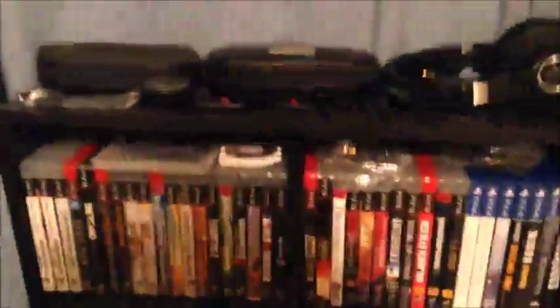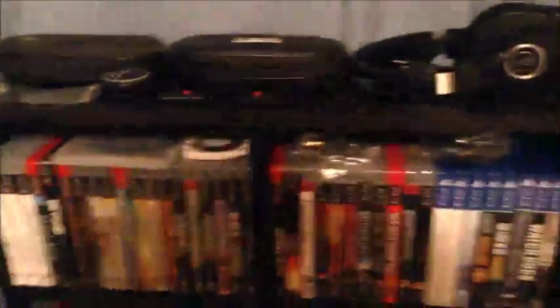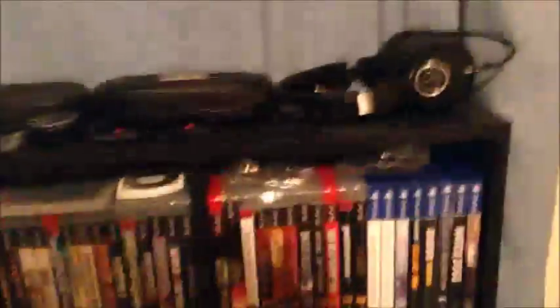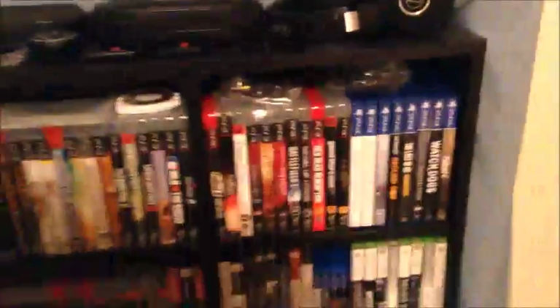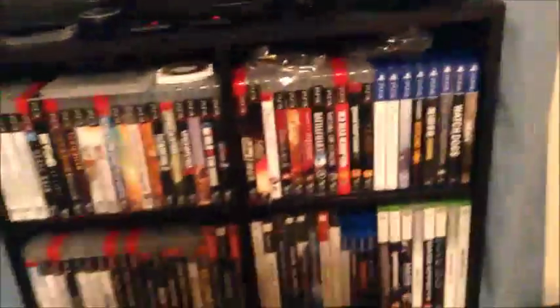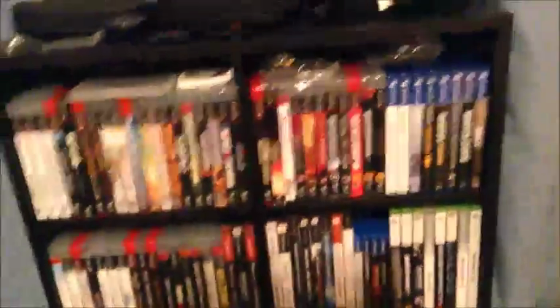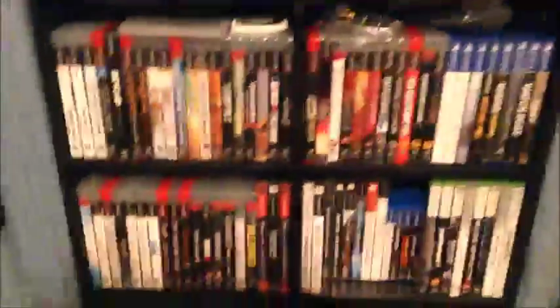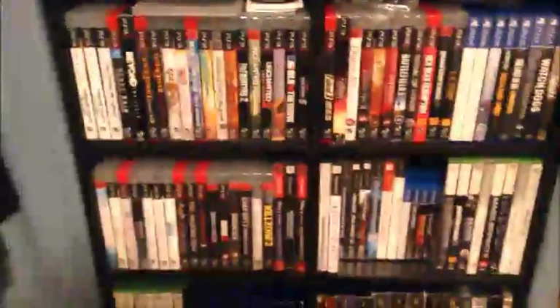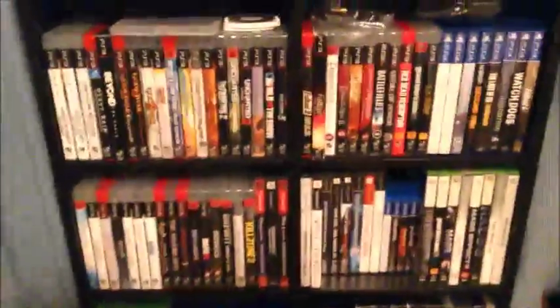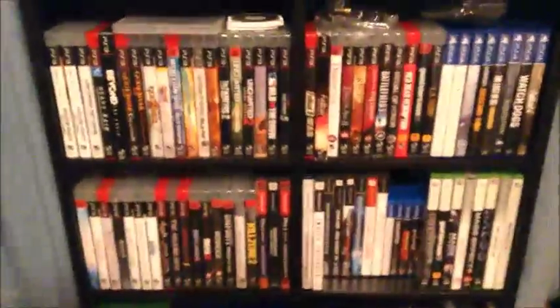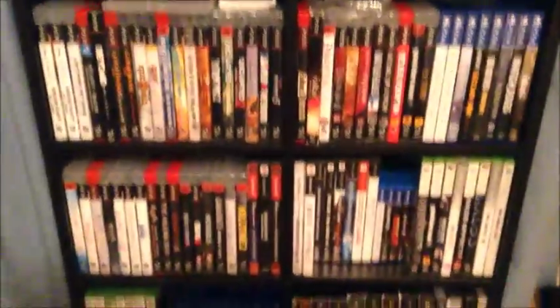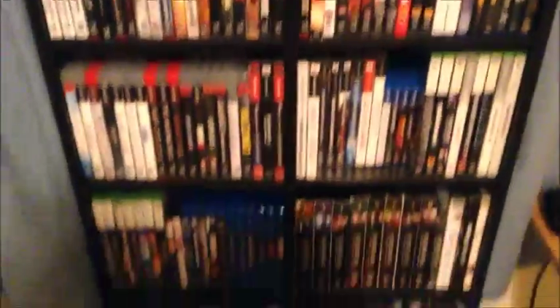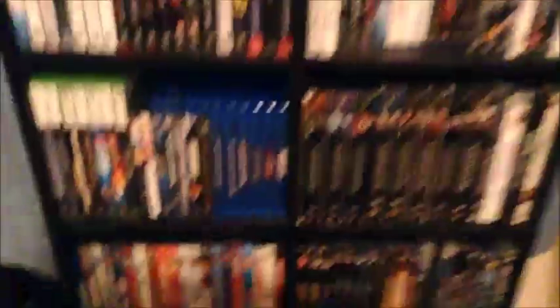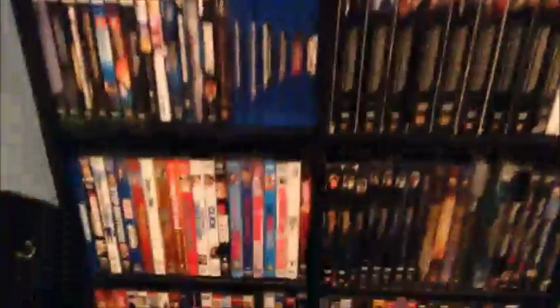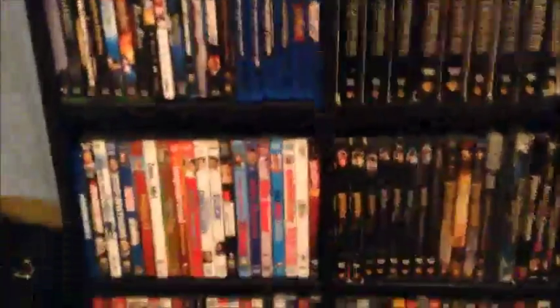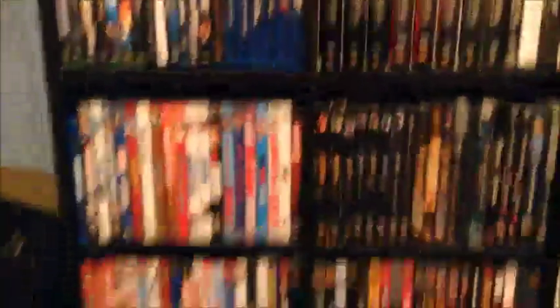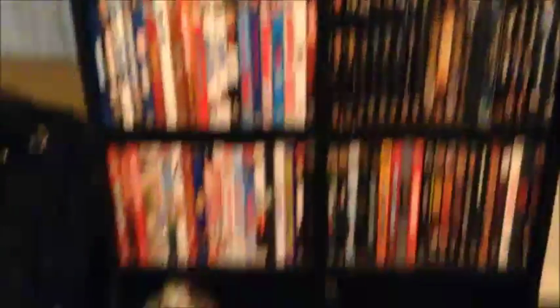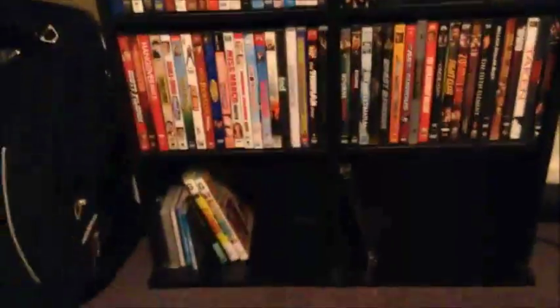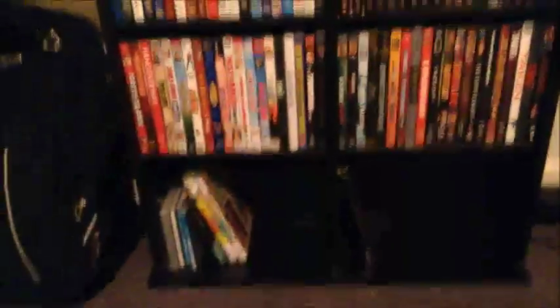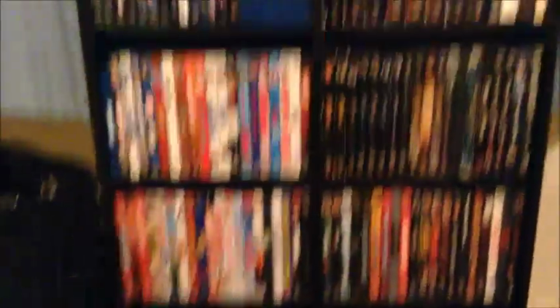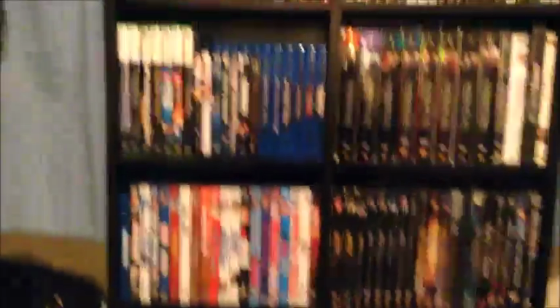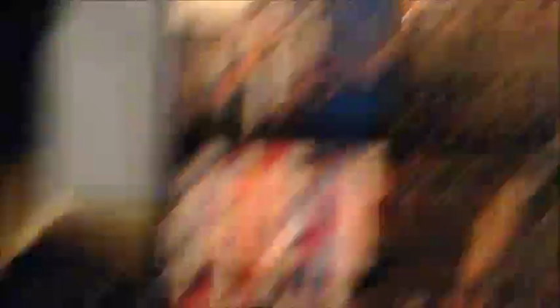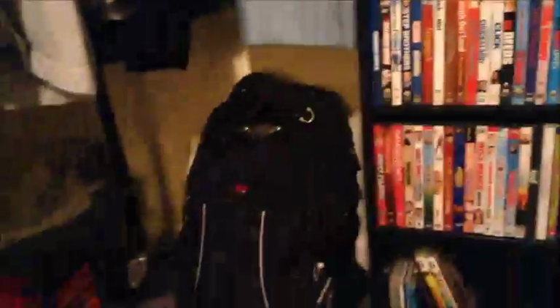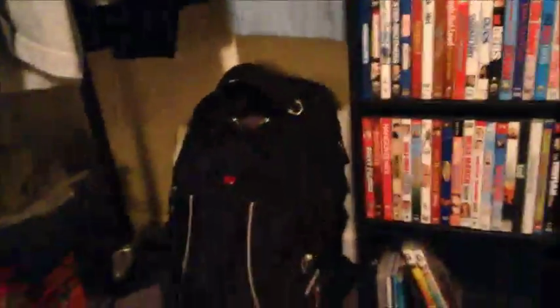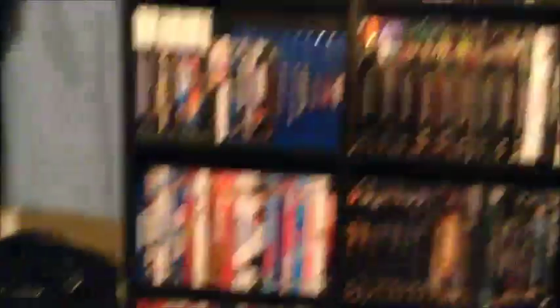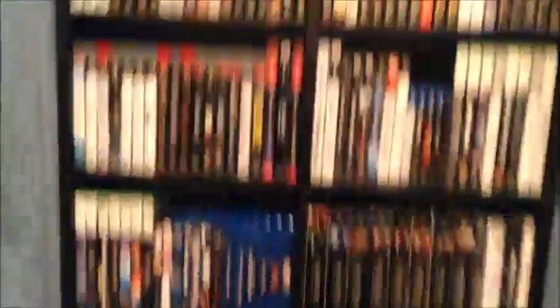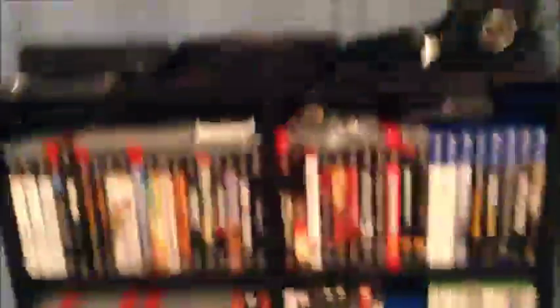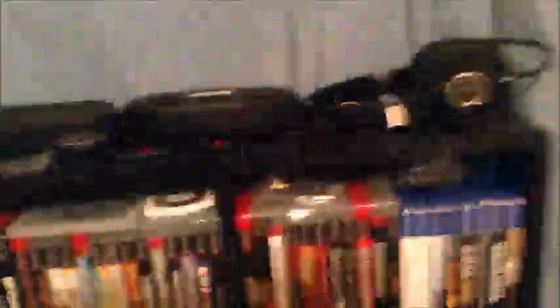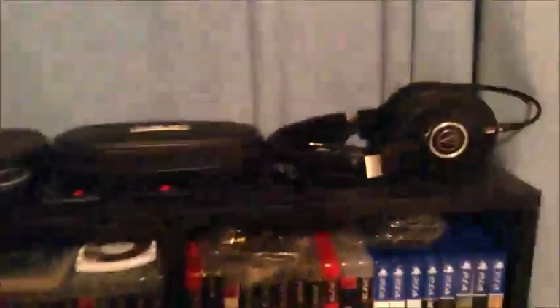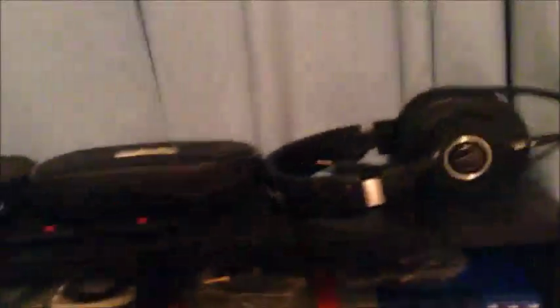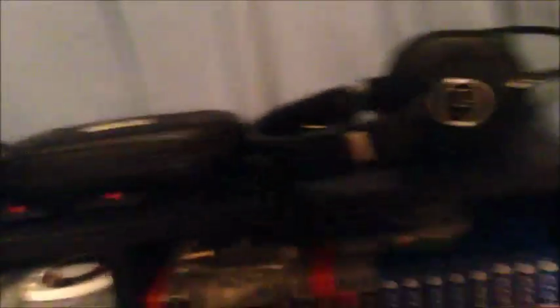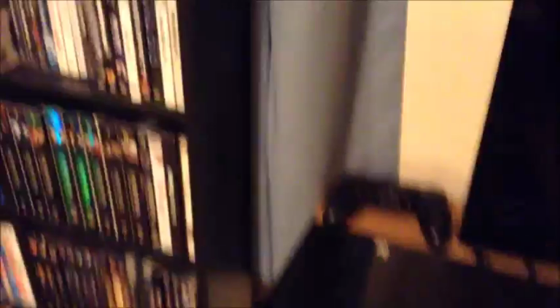And over here is my shelf with all my games and movies on it, and my backpack.